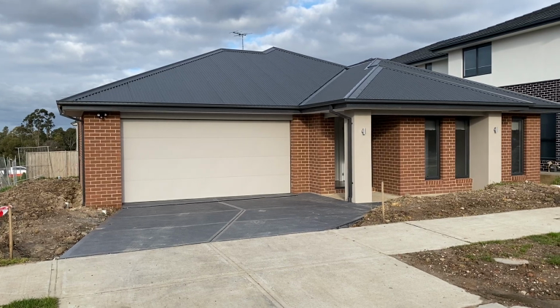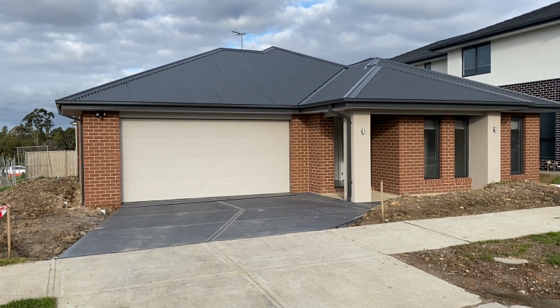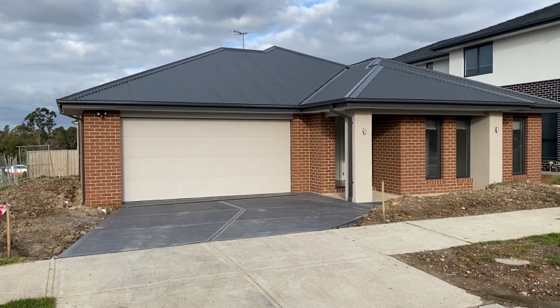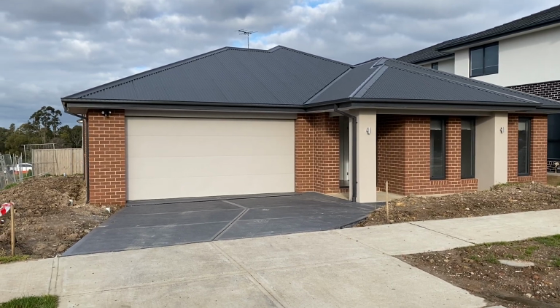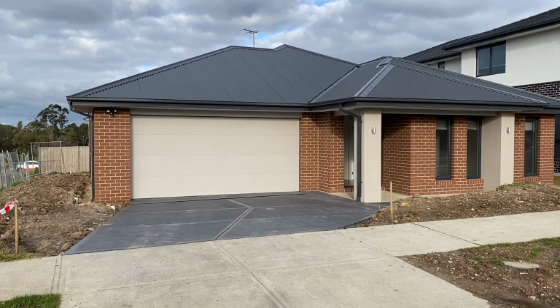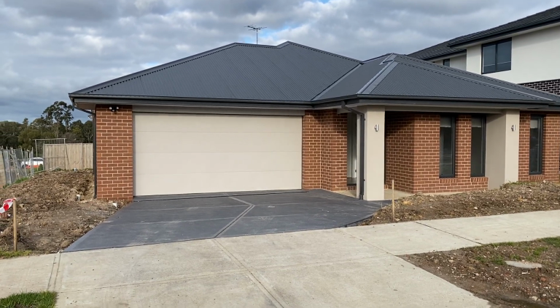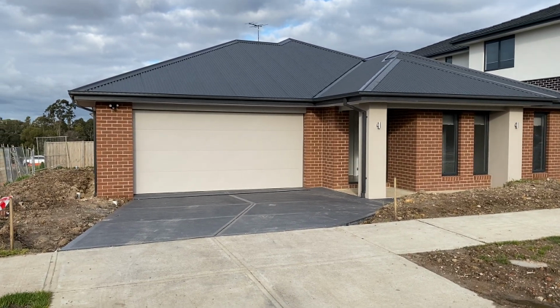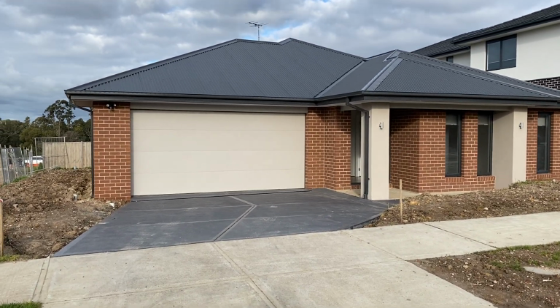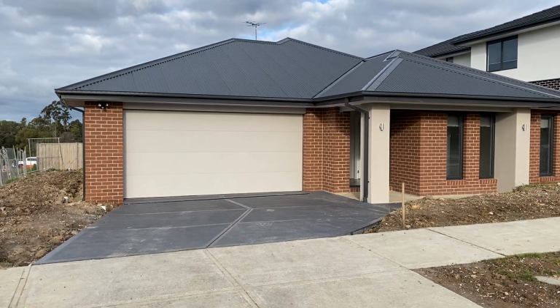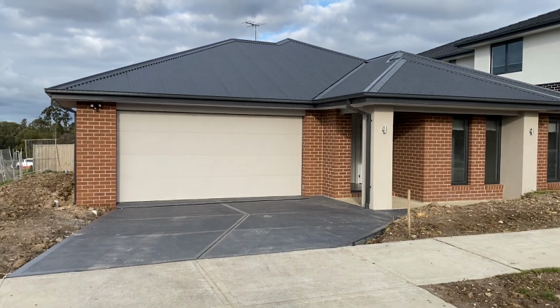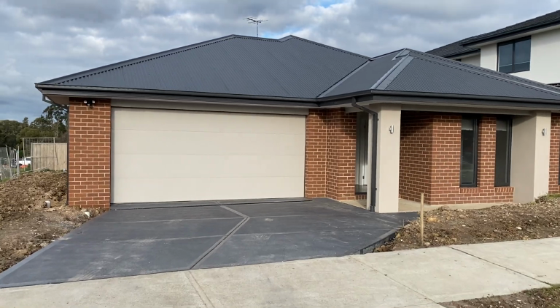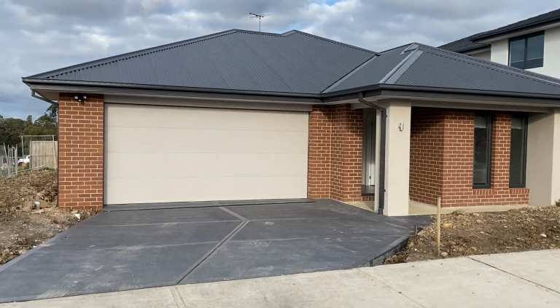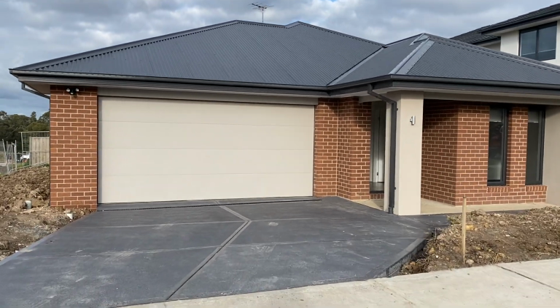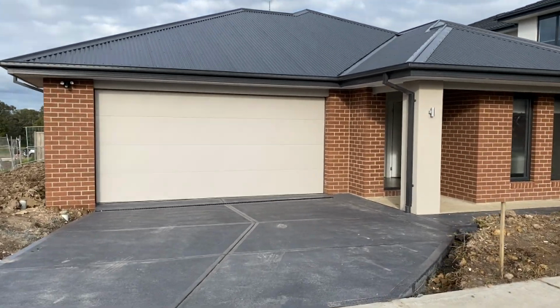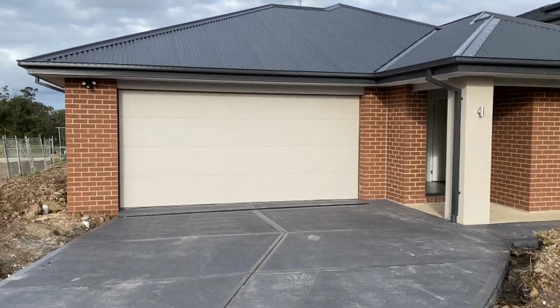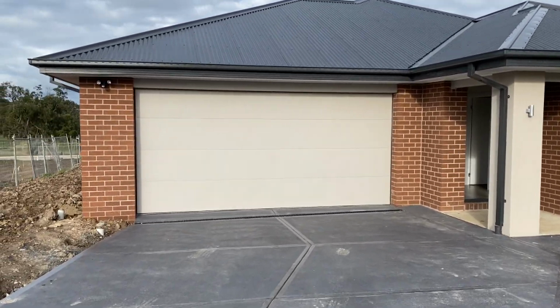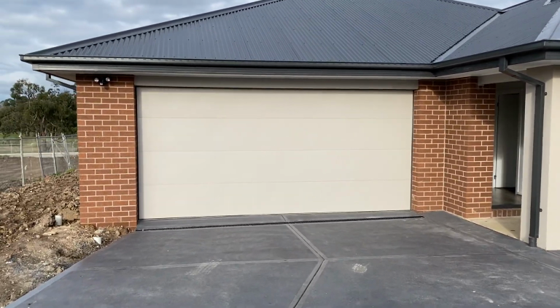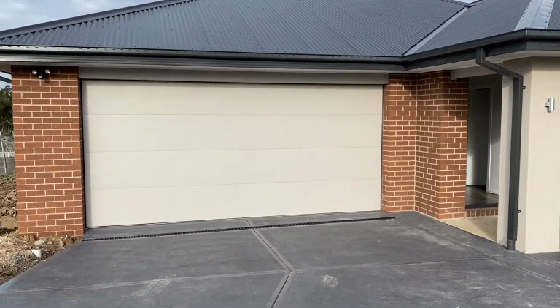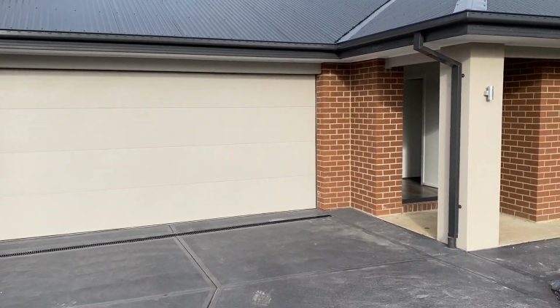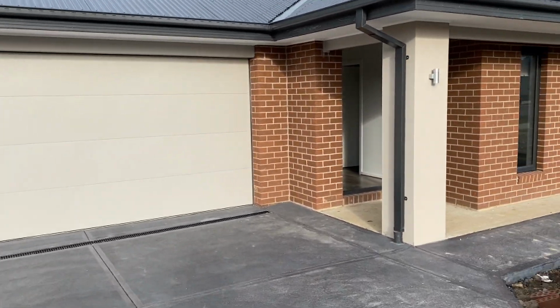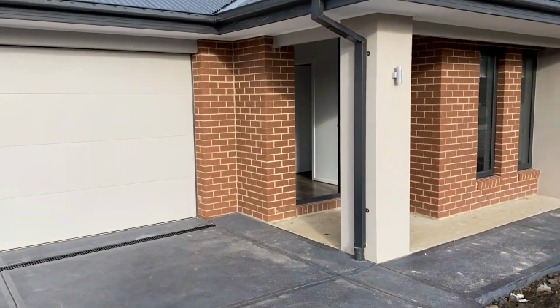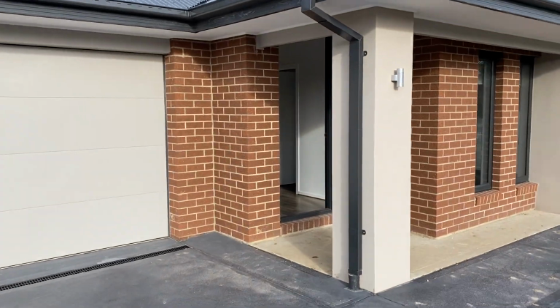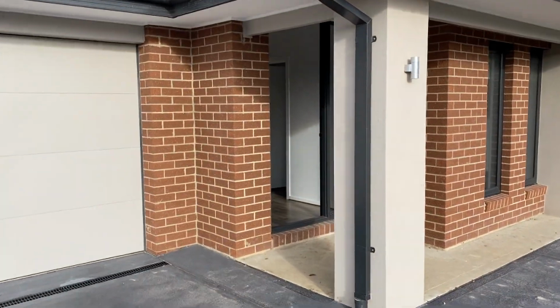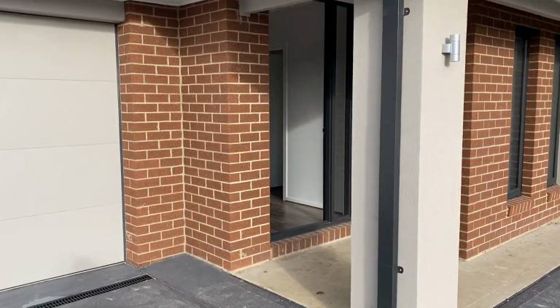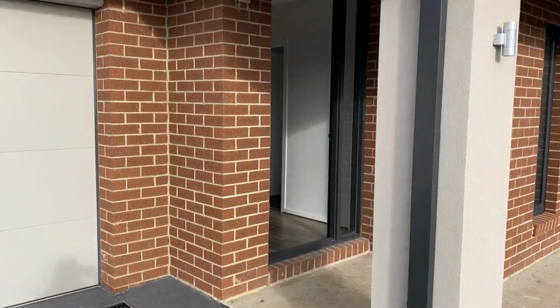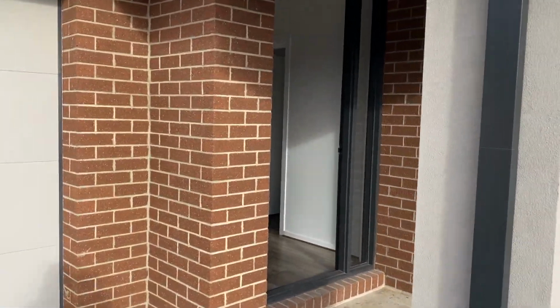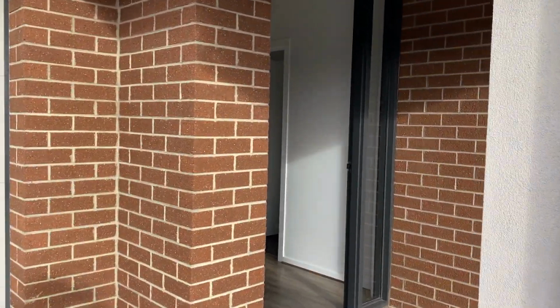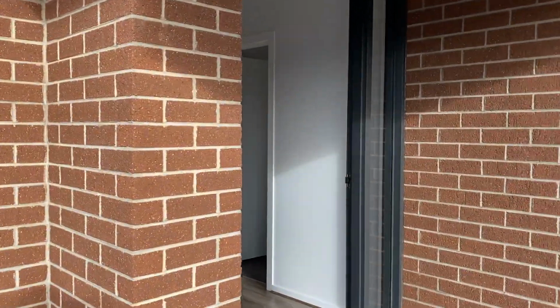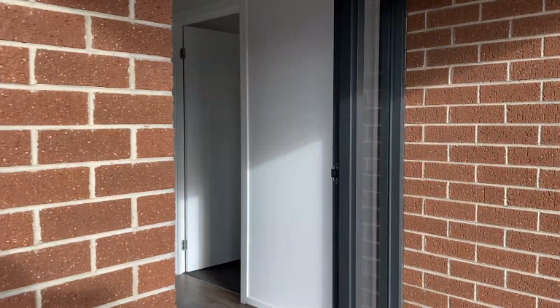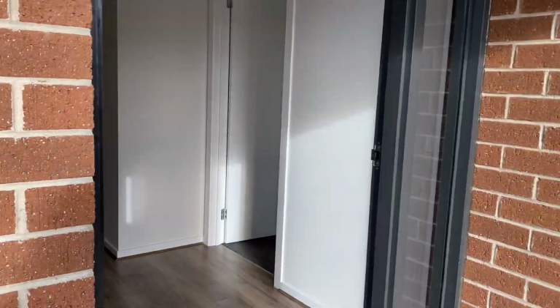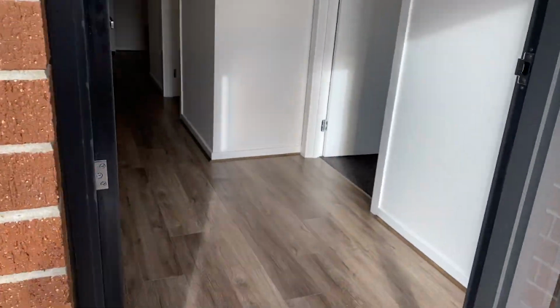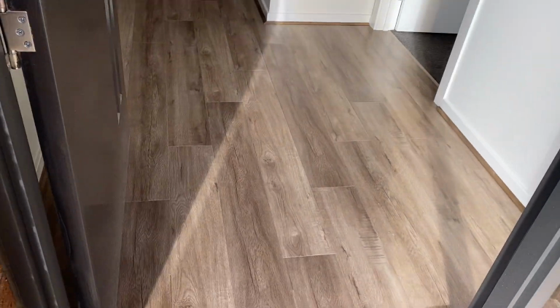Welcome to 22 Columbia Drive in Officer. Starting with a double car garage, then walking through the front door to the timber floors.